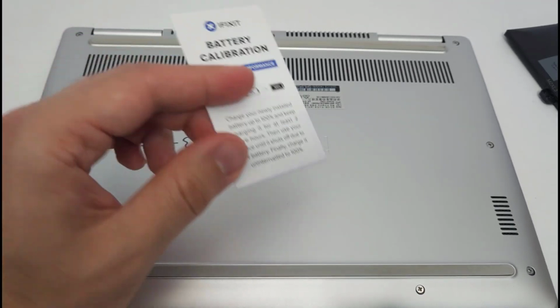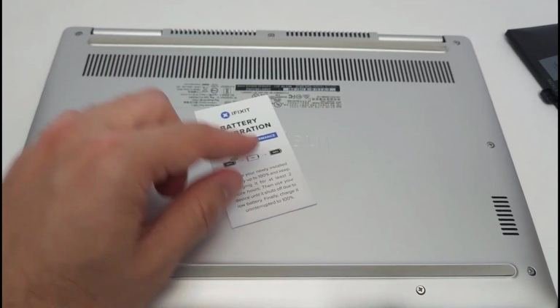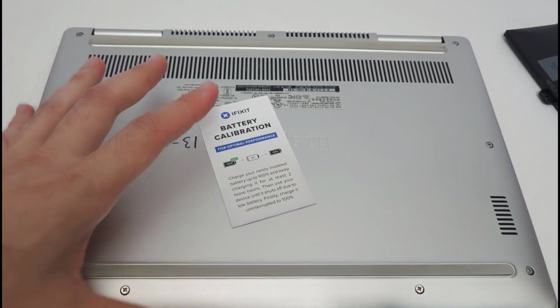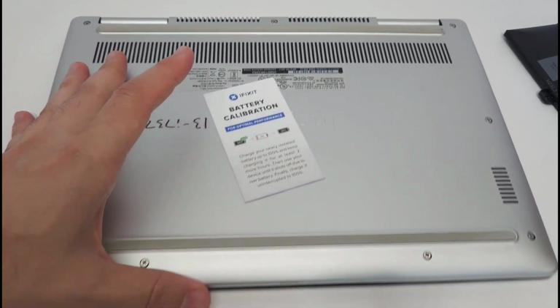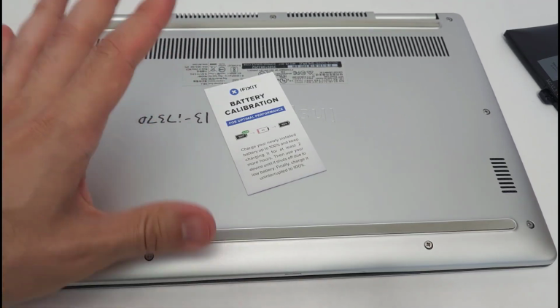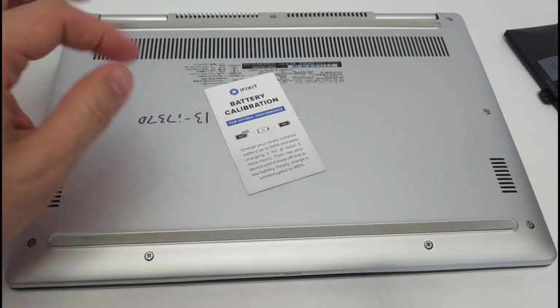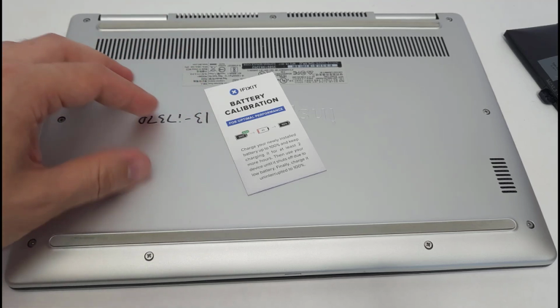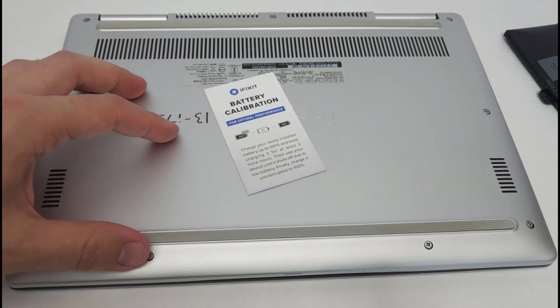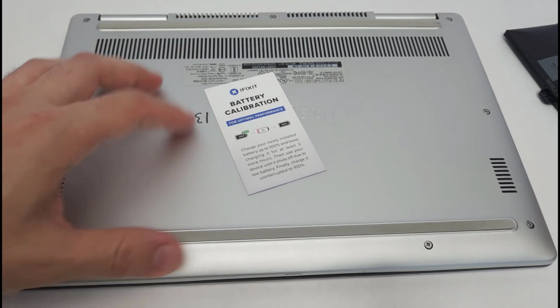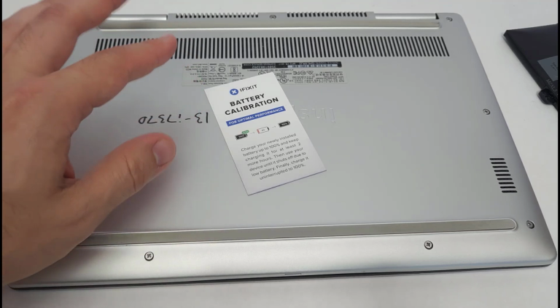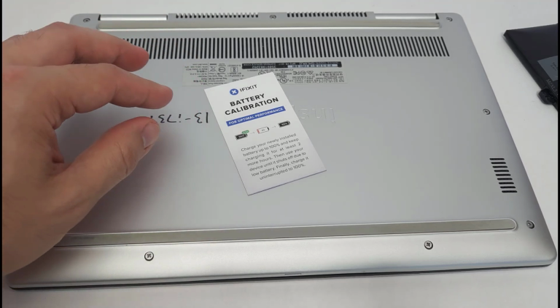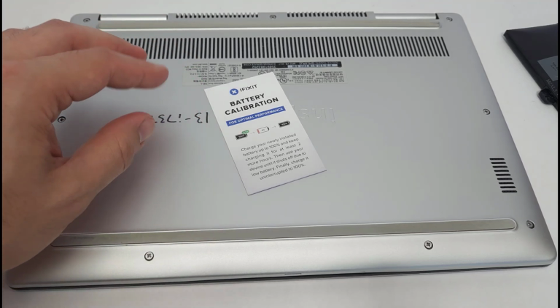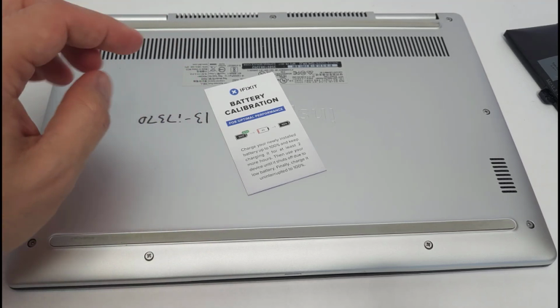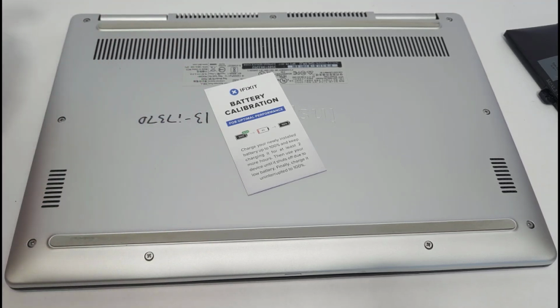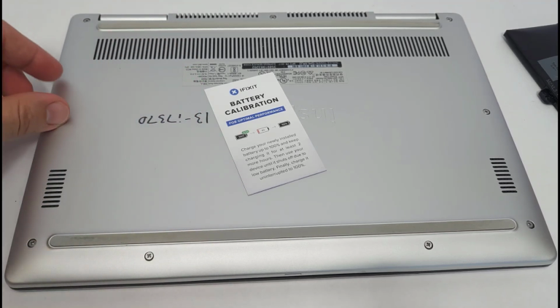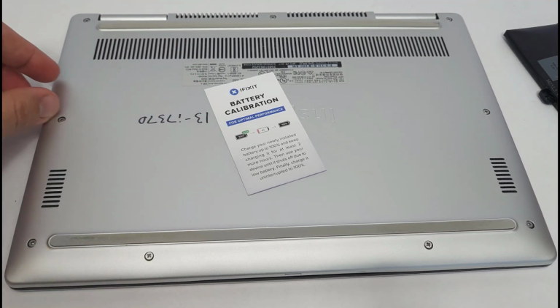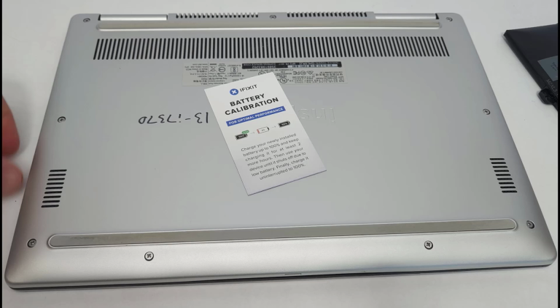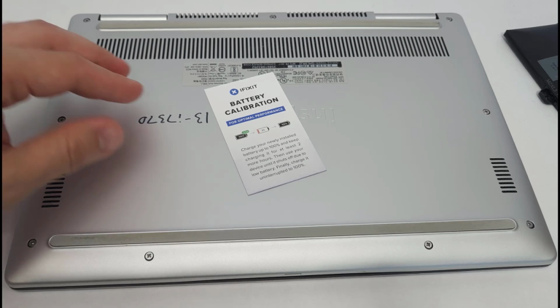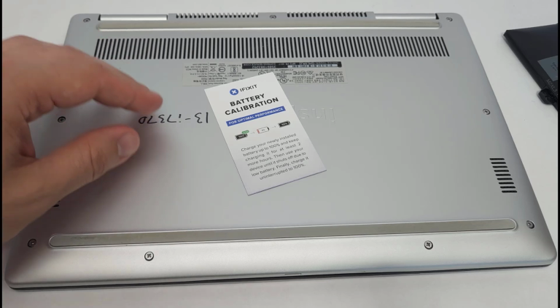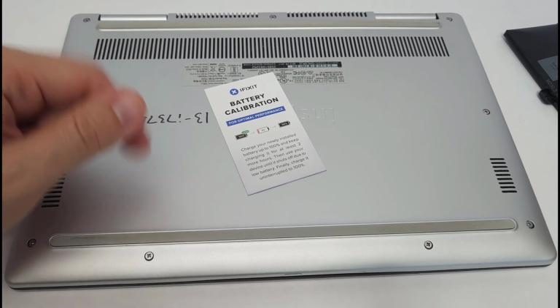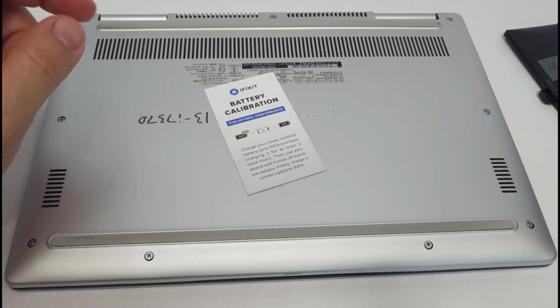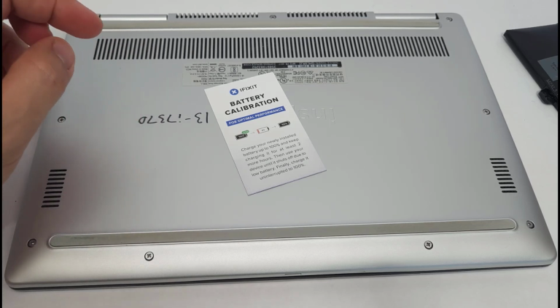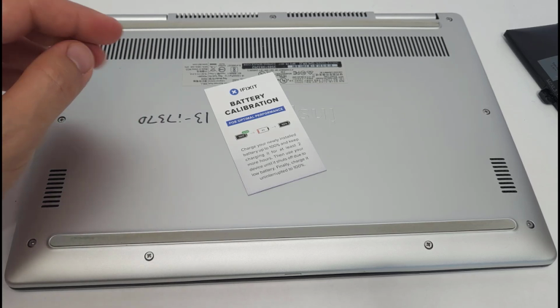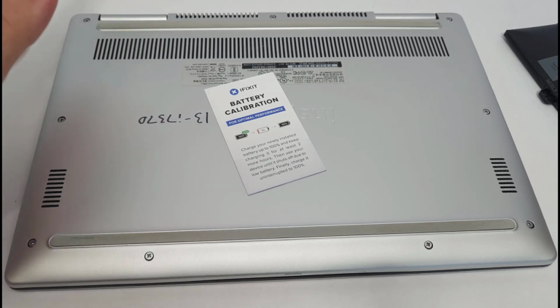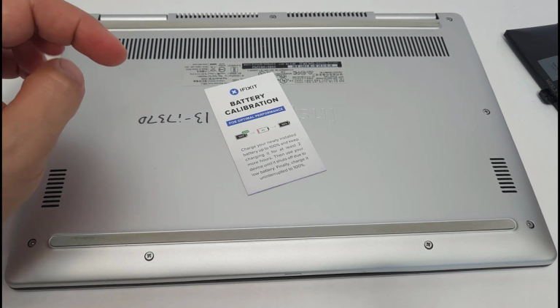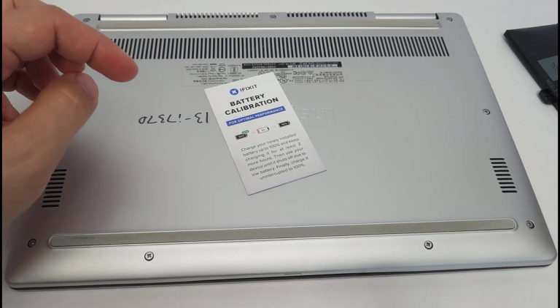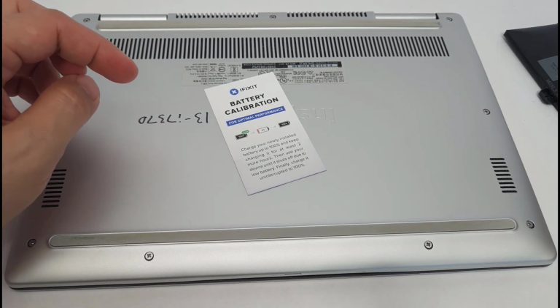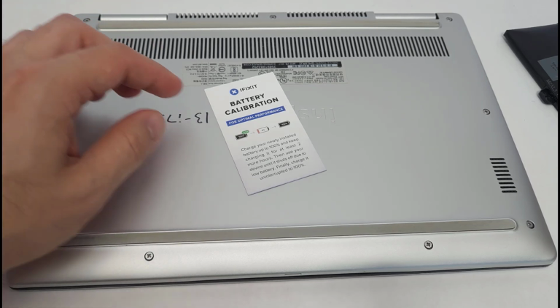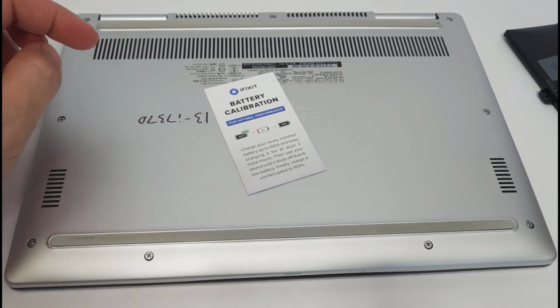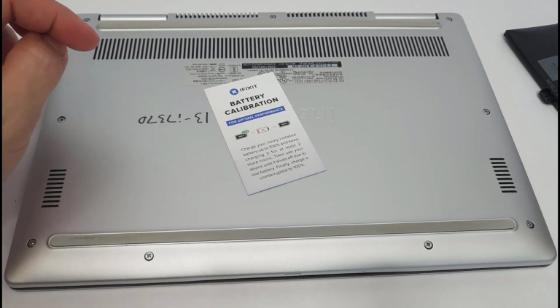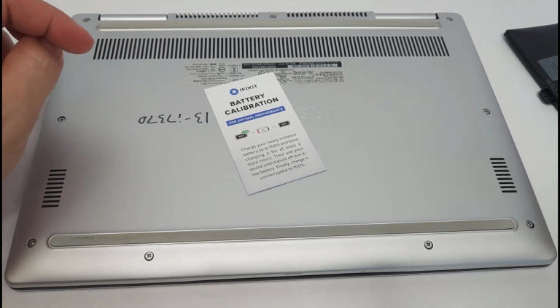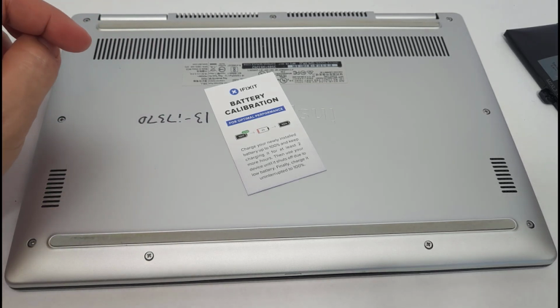I'm definitely not a computer repair expert, so if you think I did something wrong or have a helpful tip, let us know in the comments below. If there's anything particularly useful, I will pin the comment. Thanks for watching.